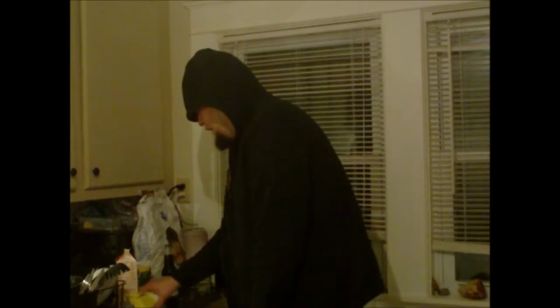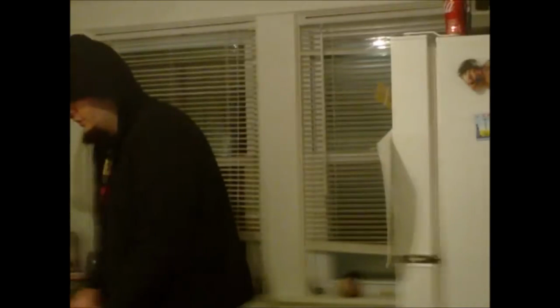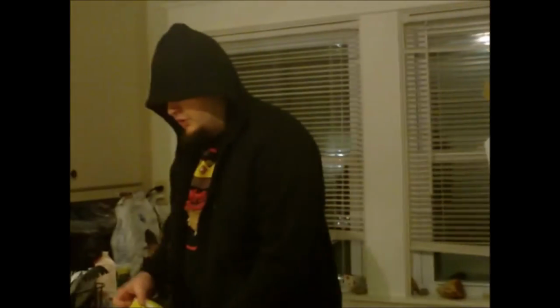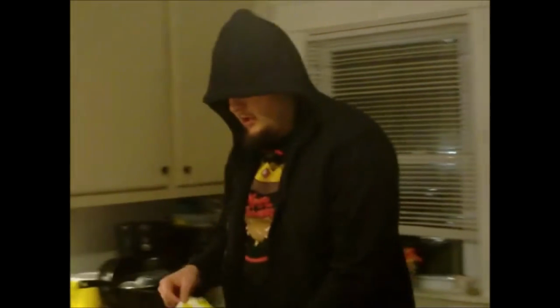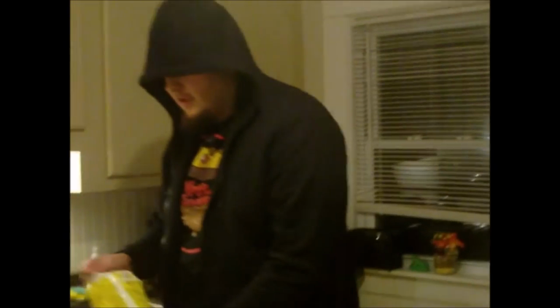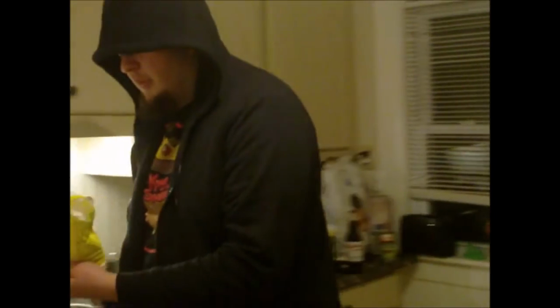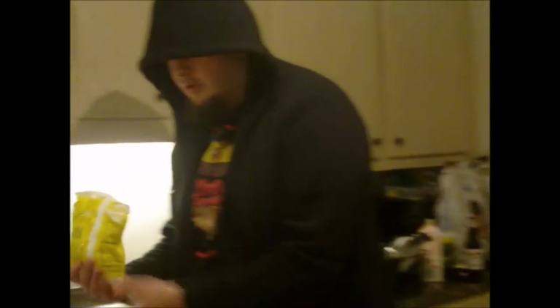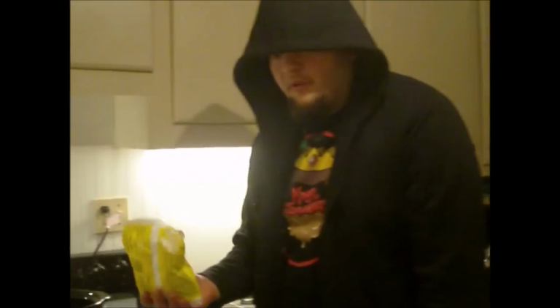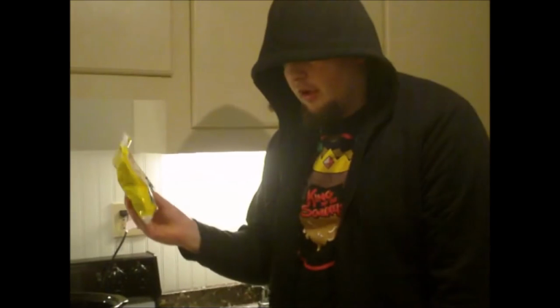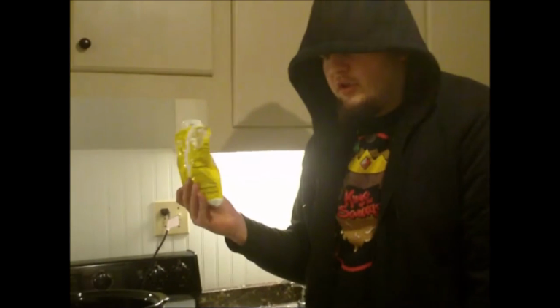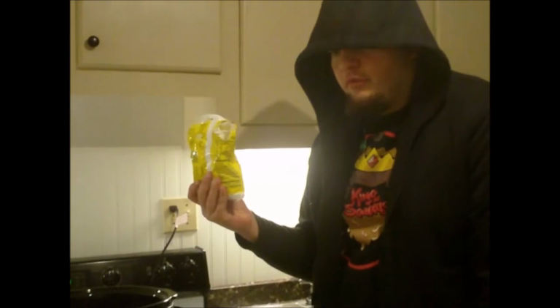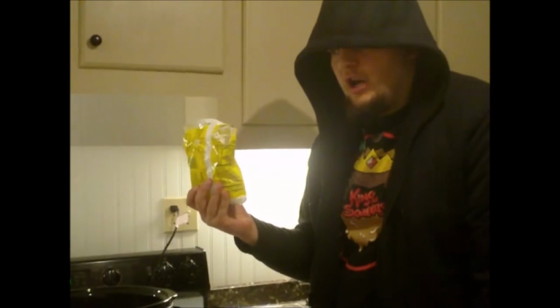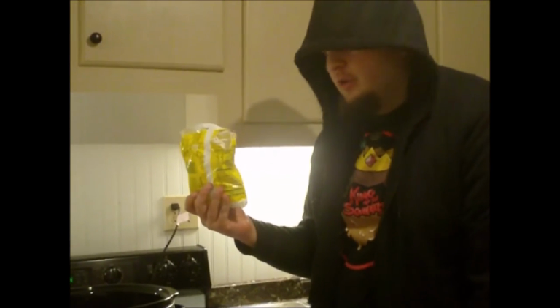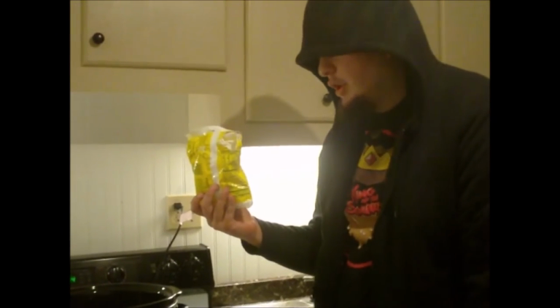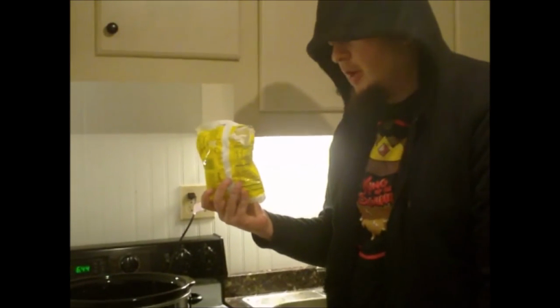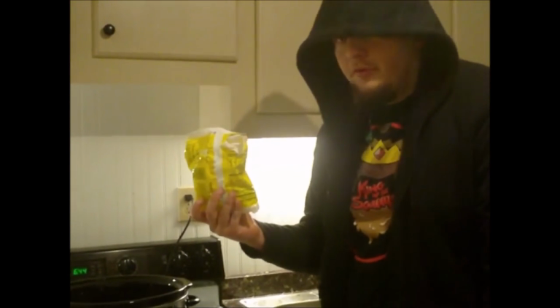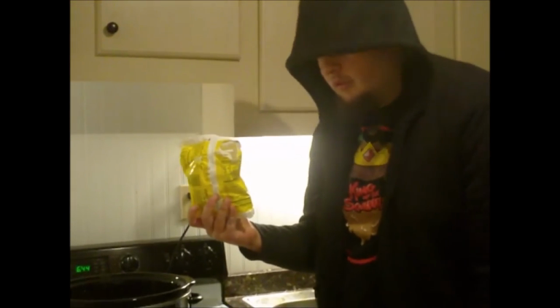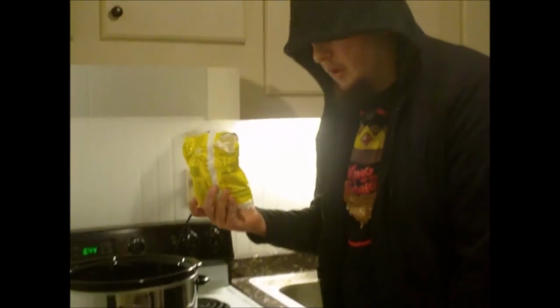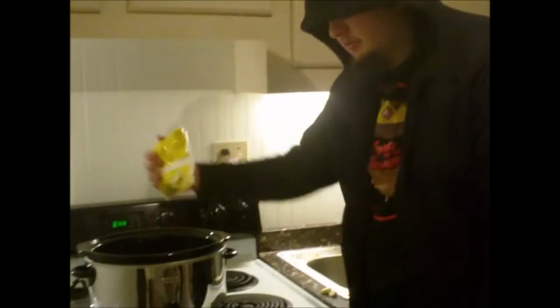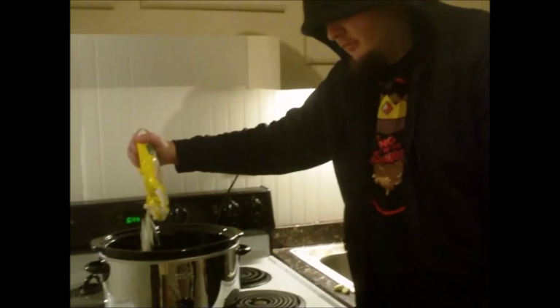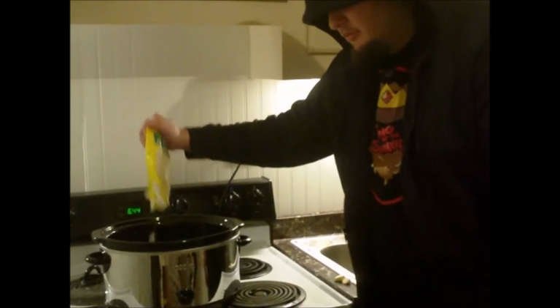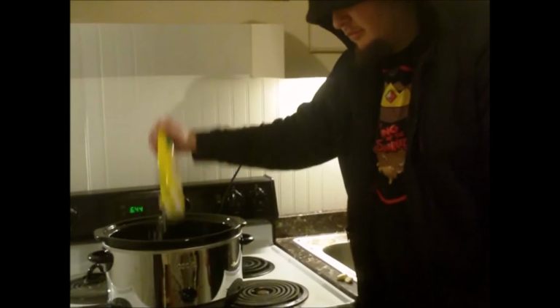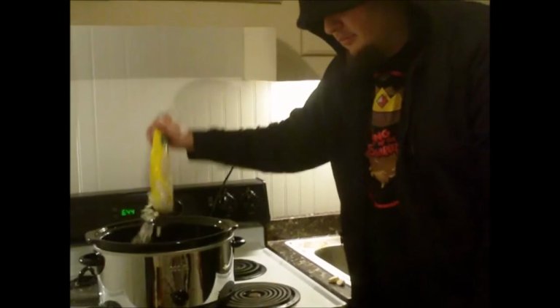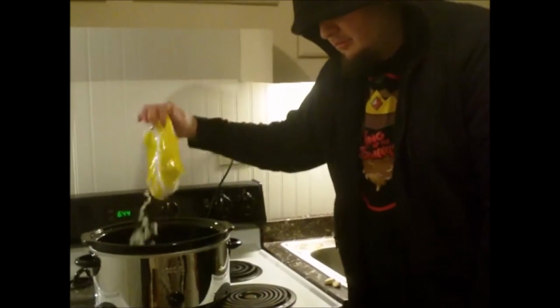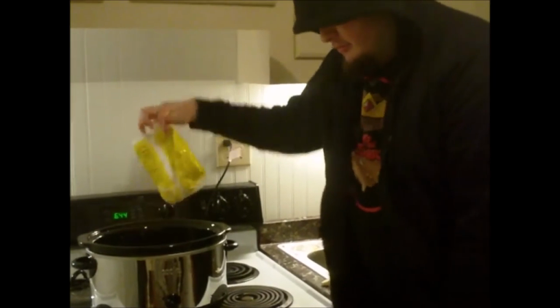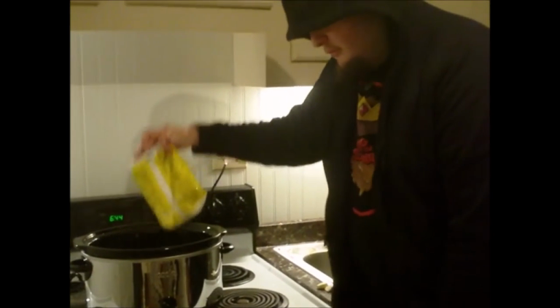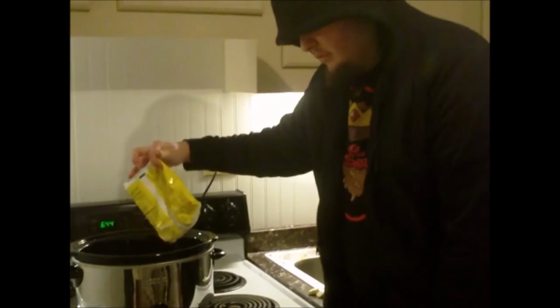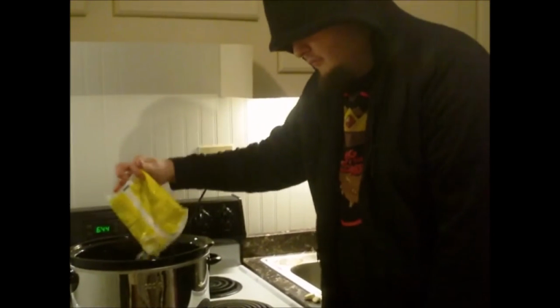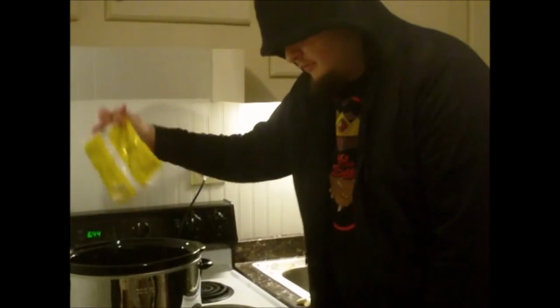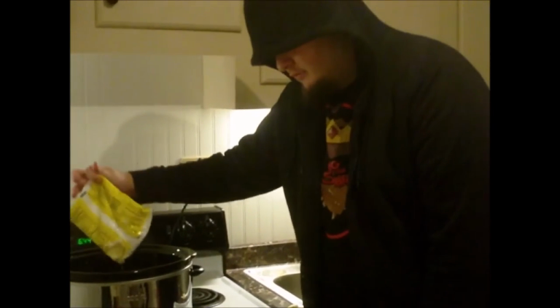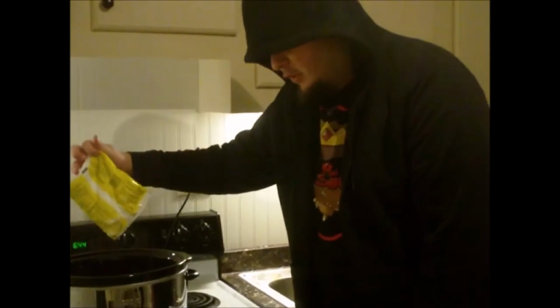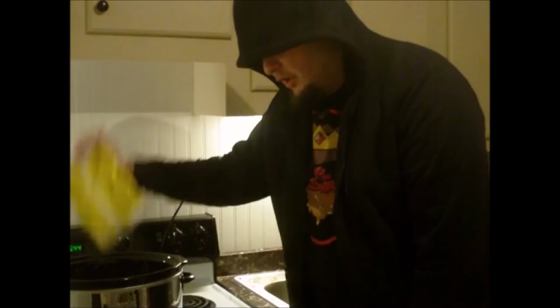Now we take some onions. Now these onions are pre-chopped. We're going to go ahead and put them in the crock pot, all over the butter.